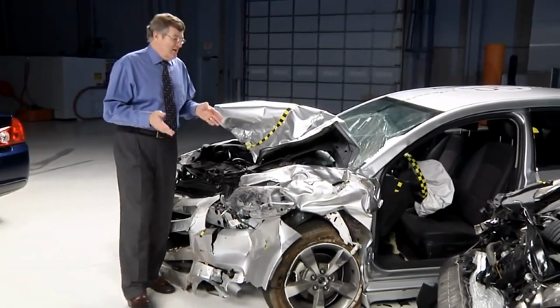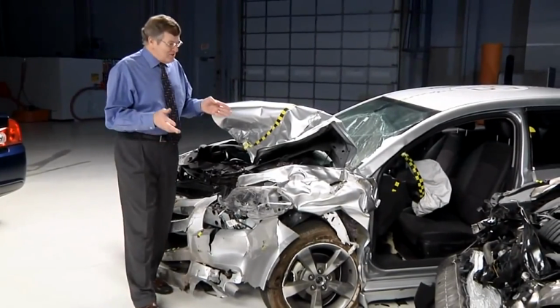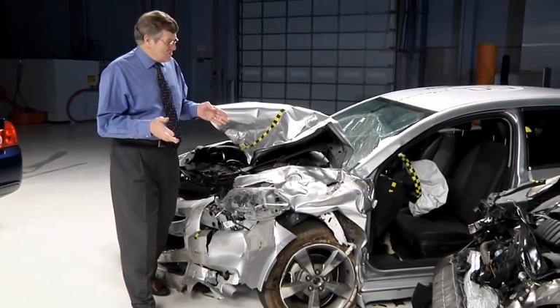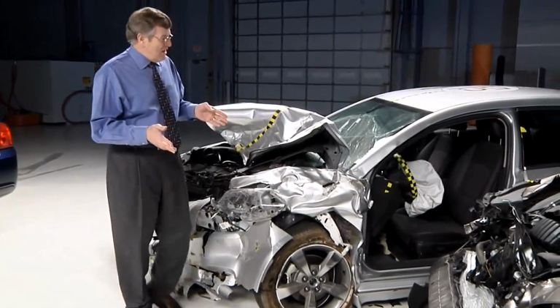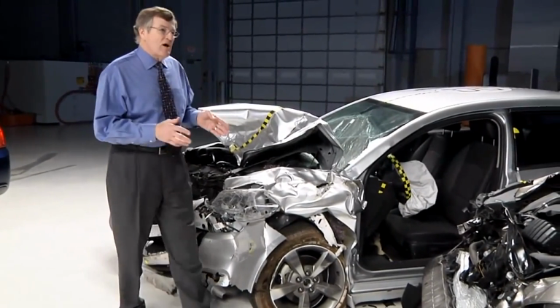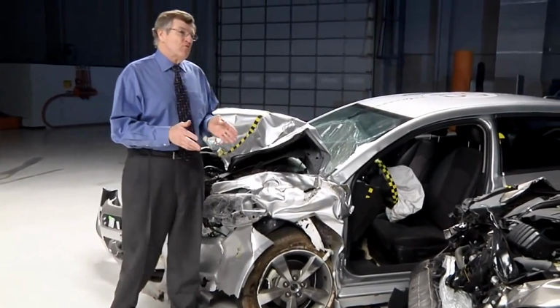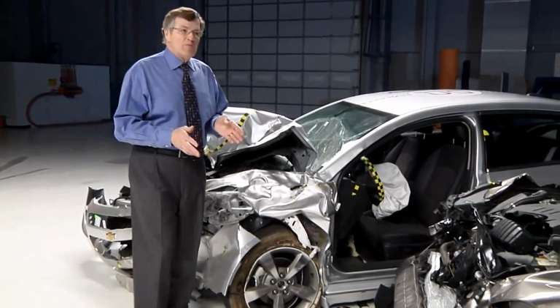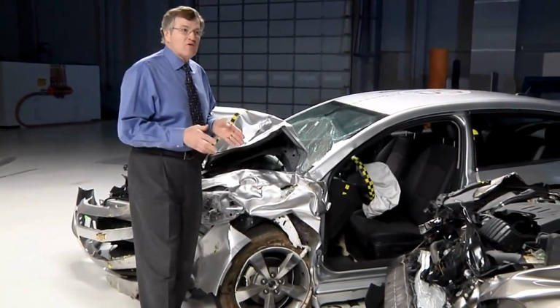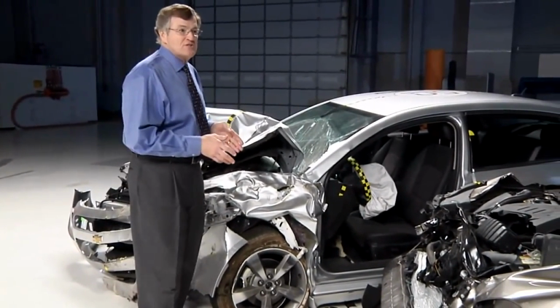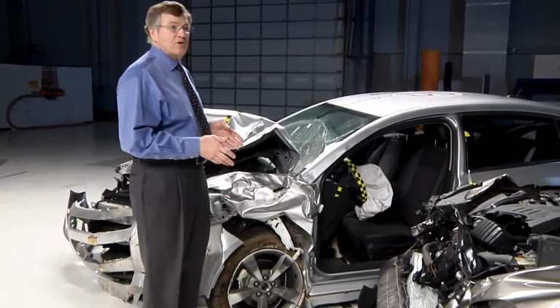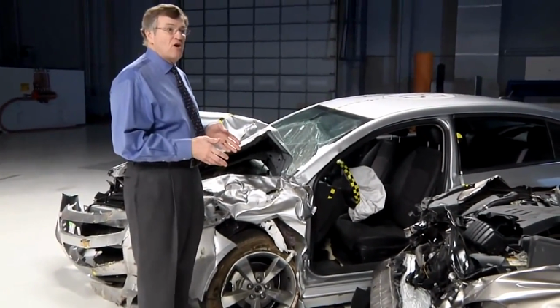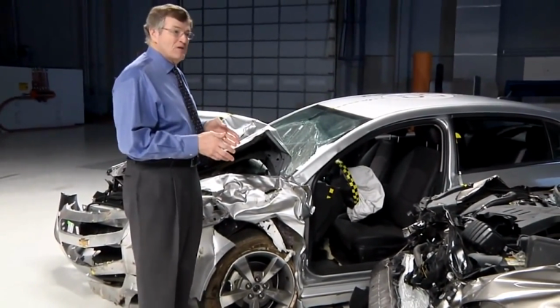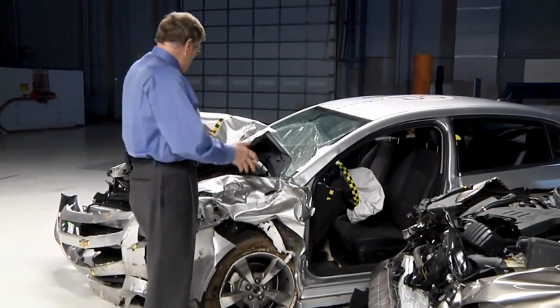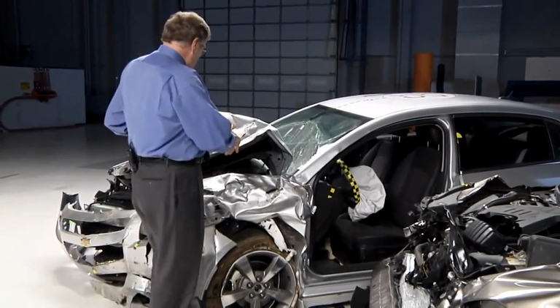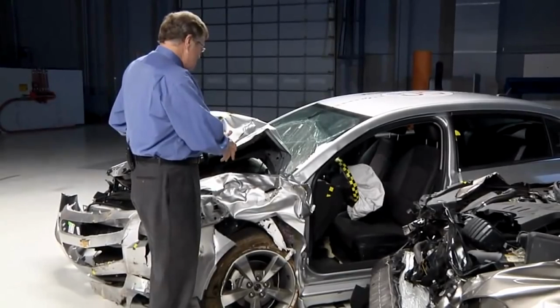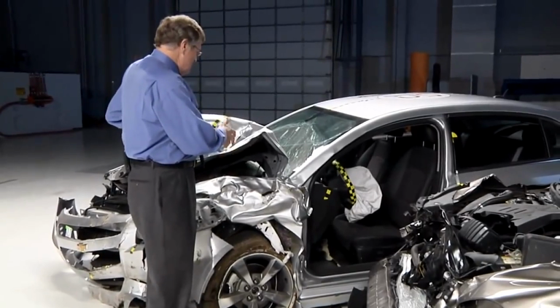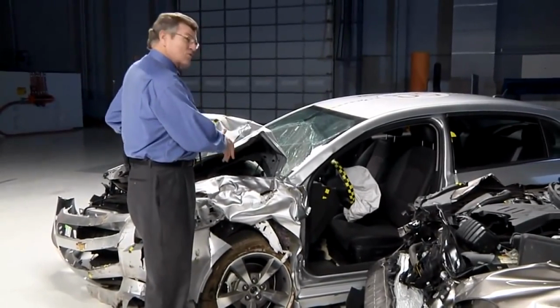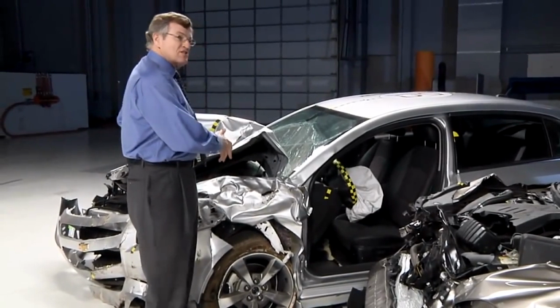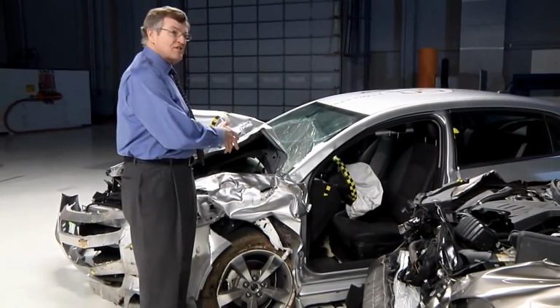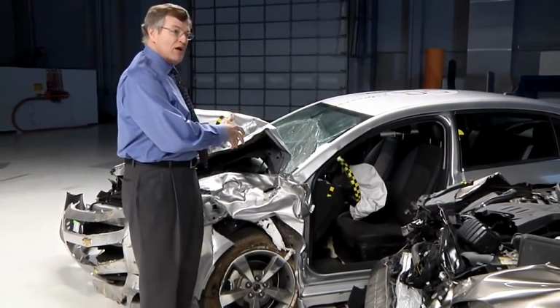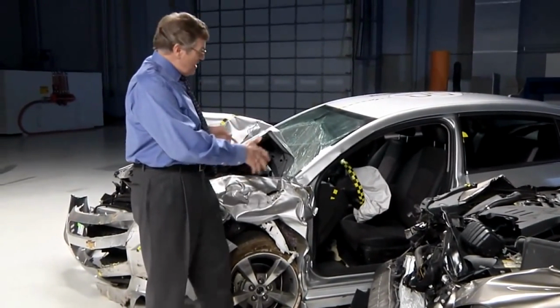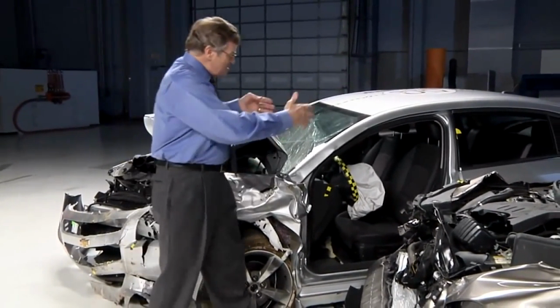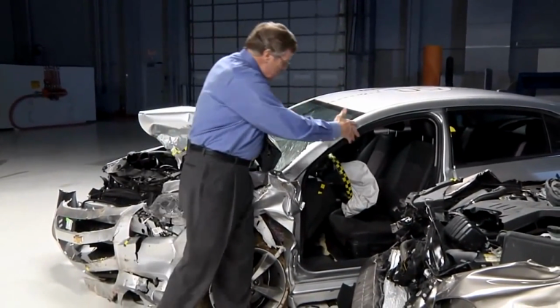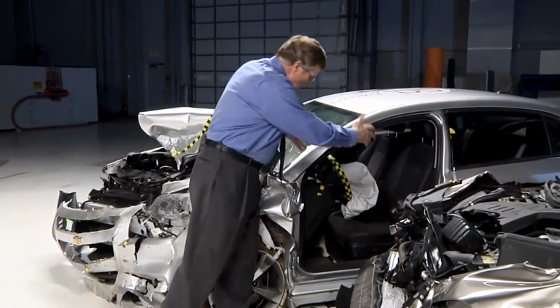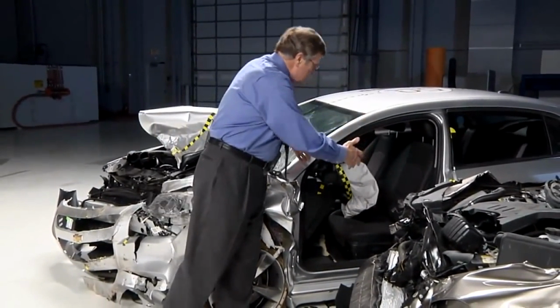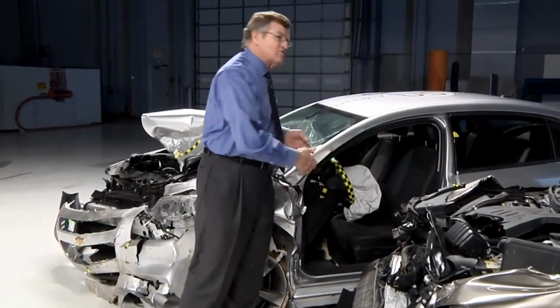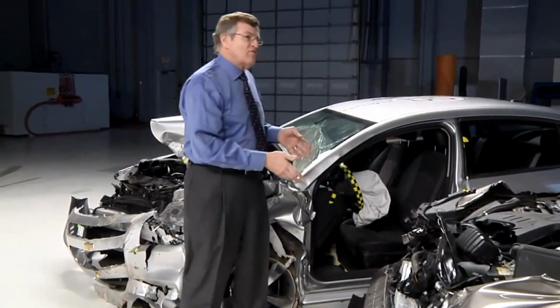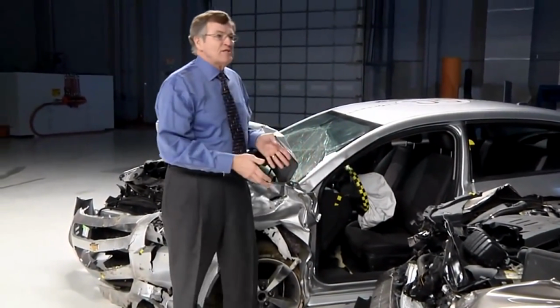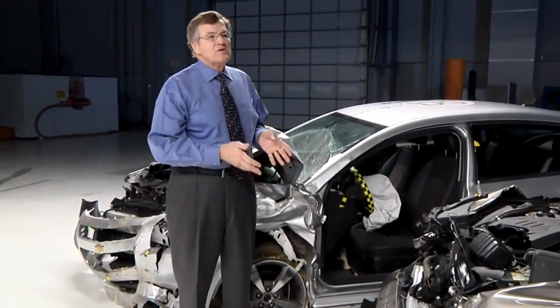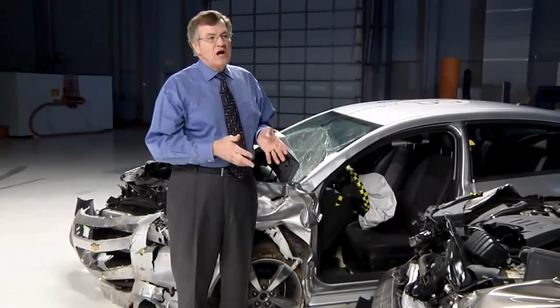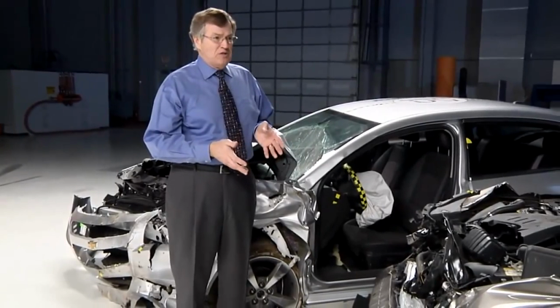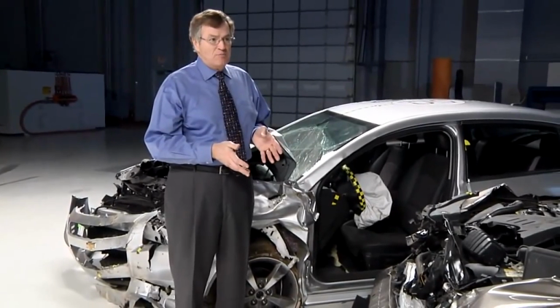This is a Malibu after a 40-mile-per-hour crash with another car. The front-end structure has absorbed the crash energy, and you can see there's lots of survival space in the occupant compartment.